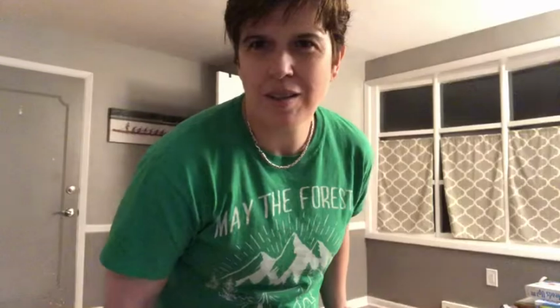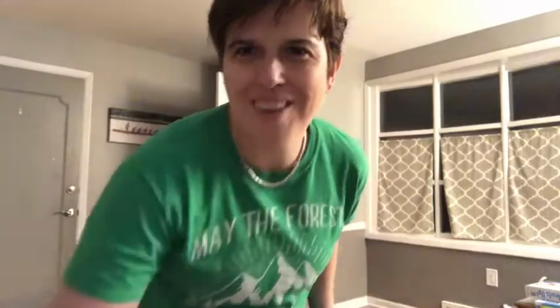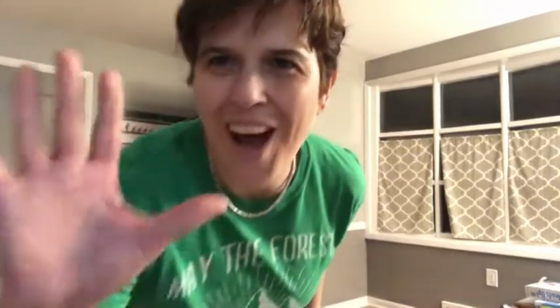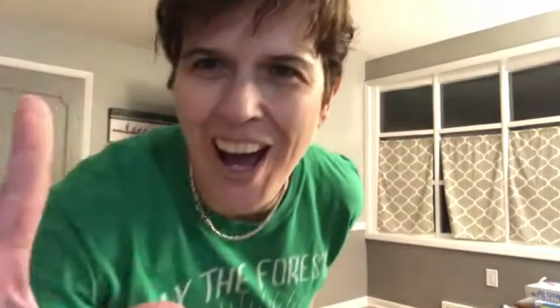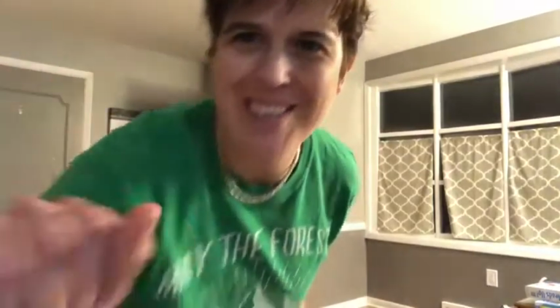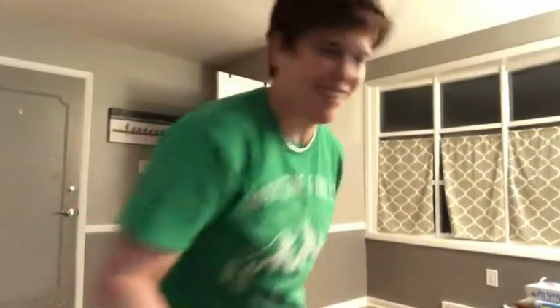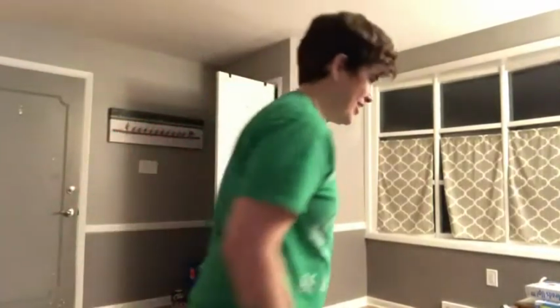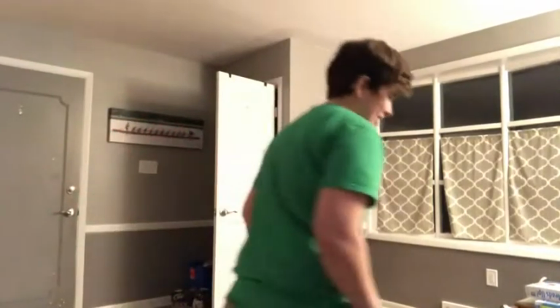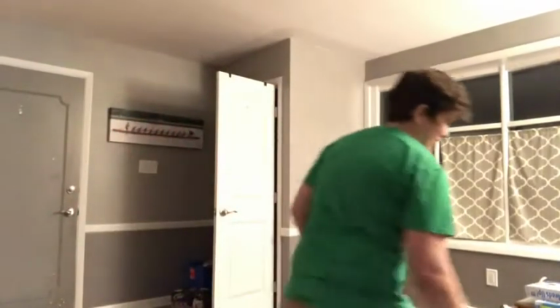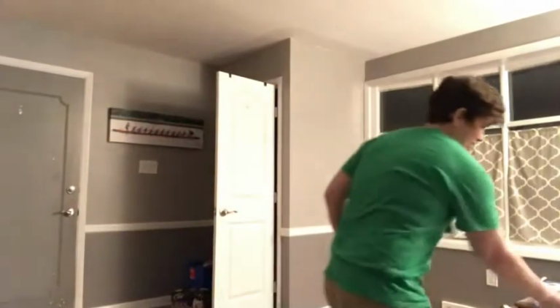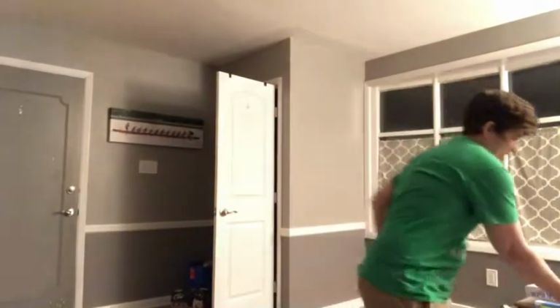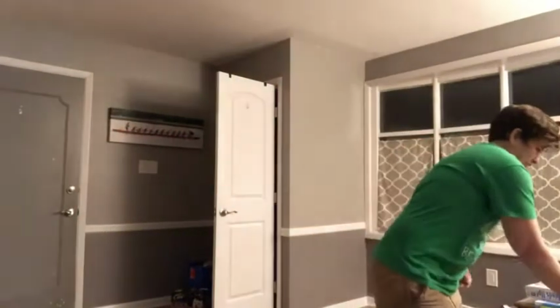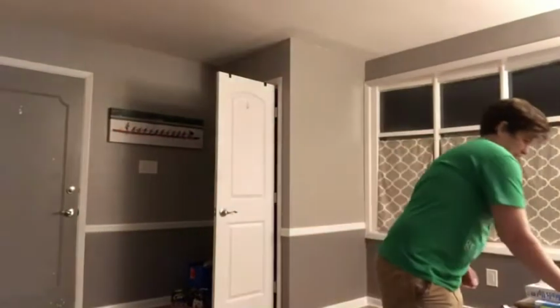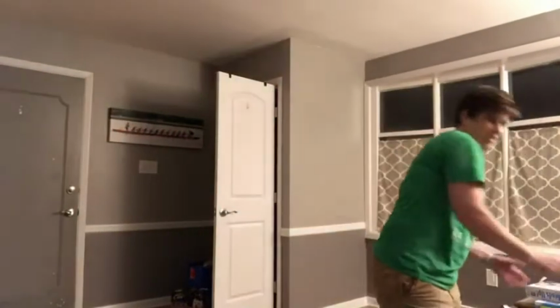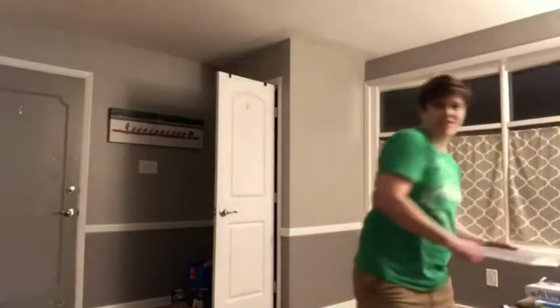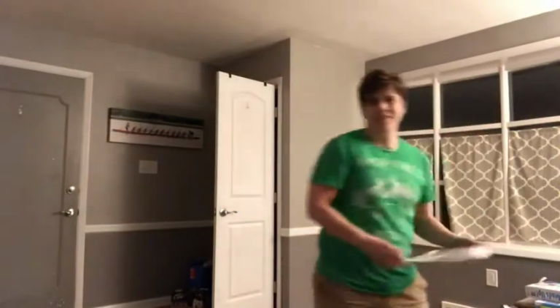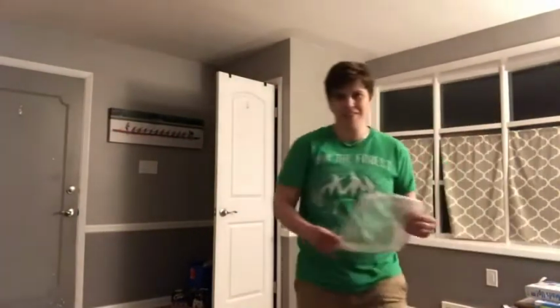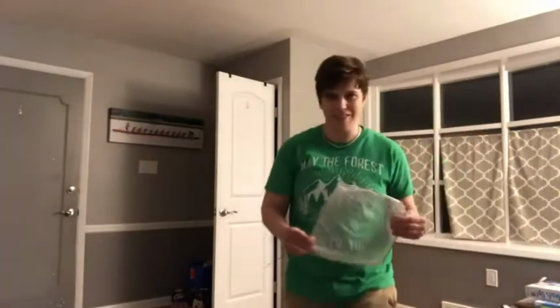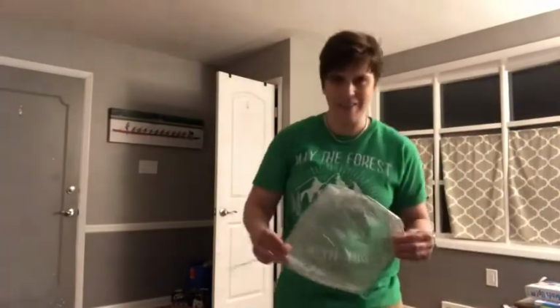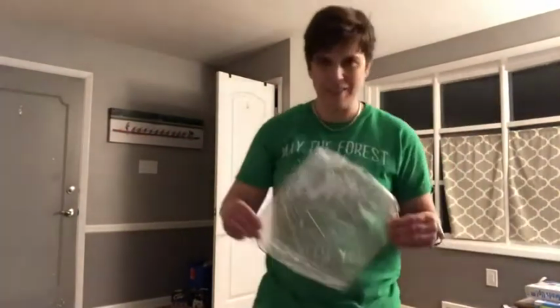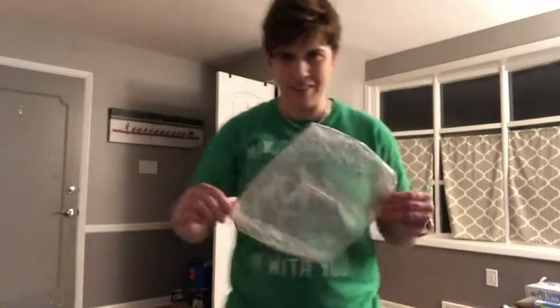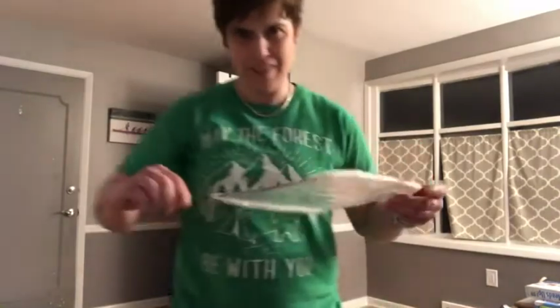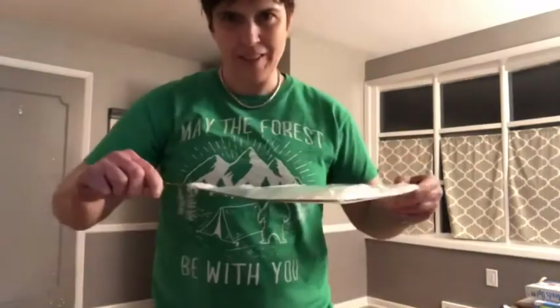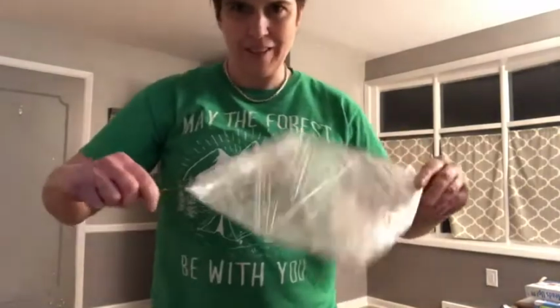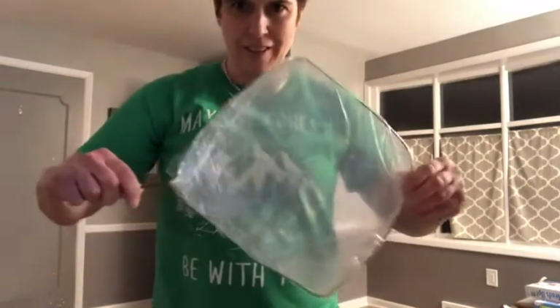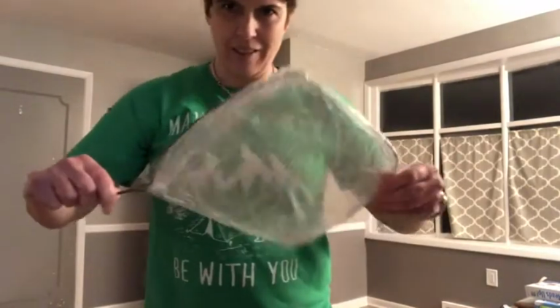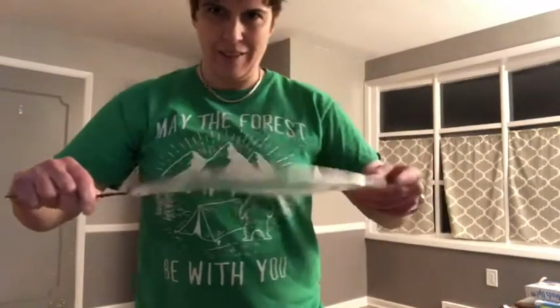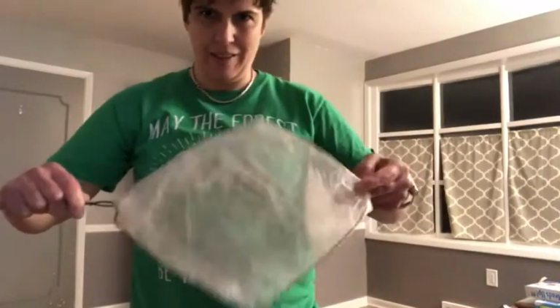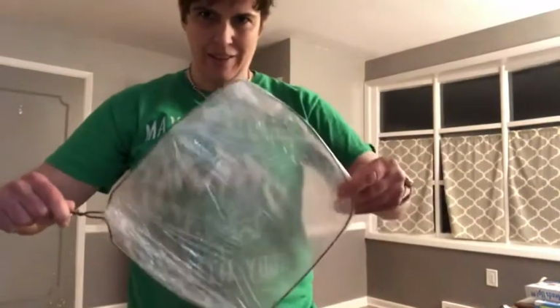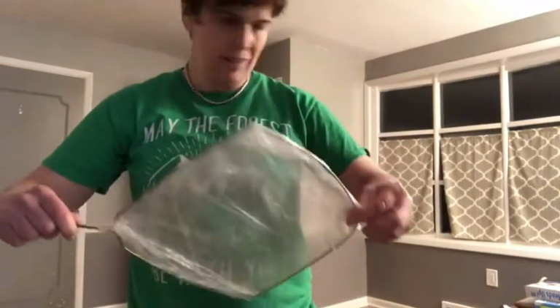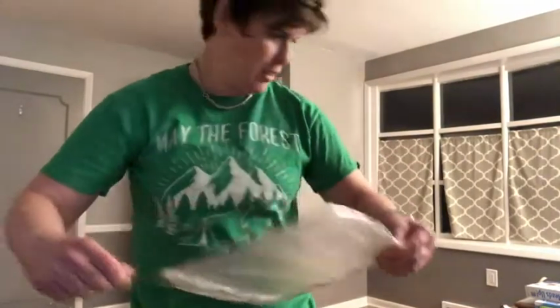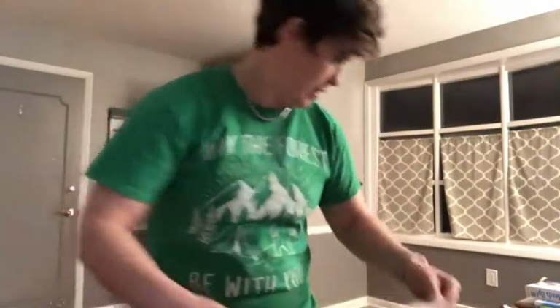Hi everyone! We're gonna work on some volleying today. You probably don't have rackets around the house, so we're gonna look at some things that you can use instead.